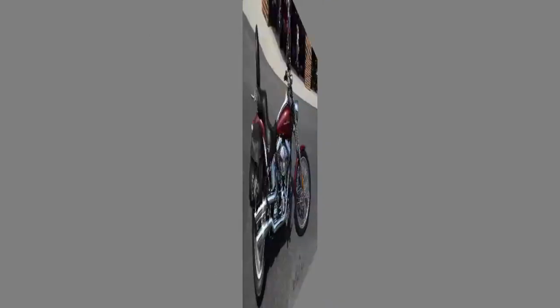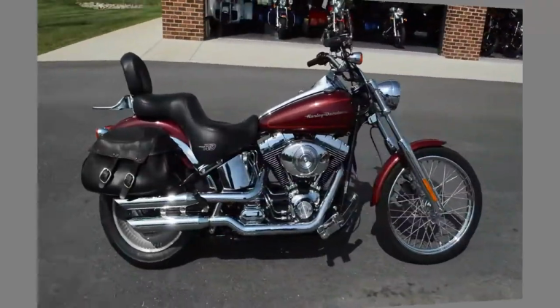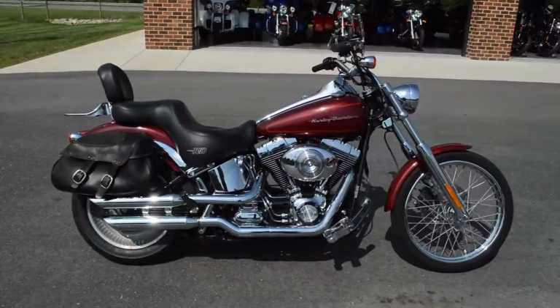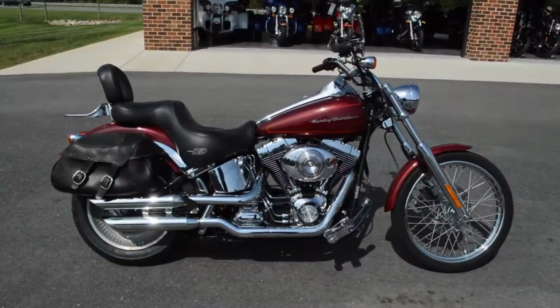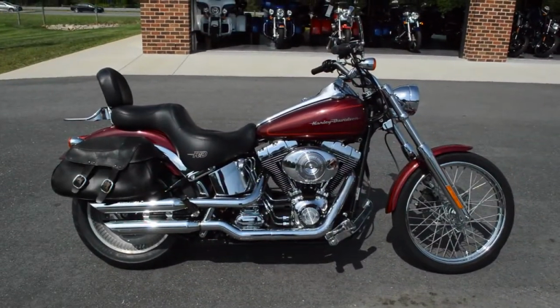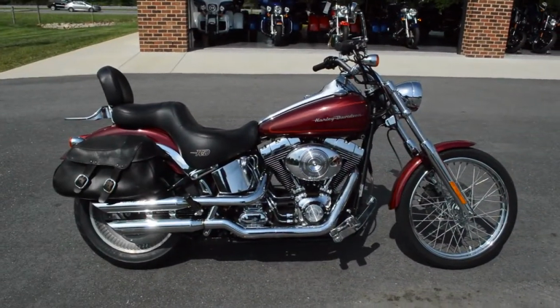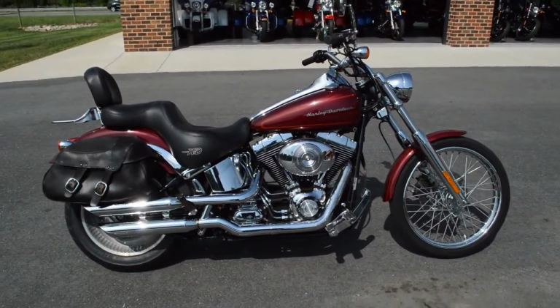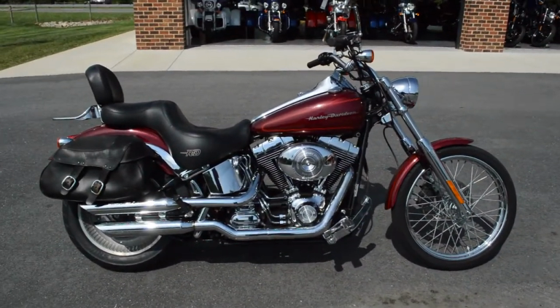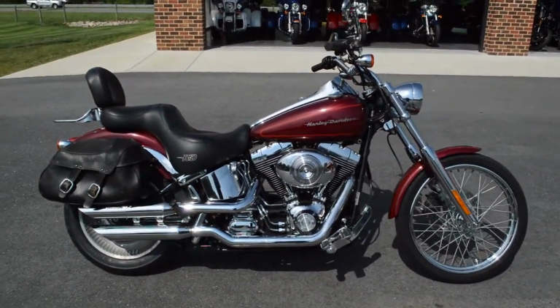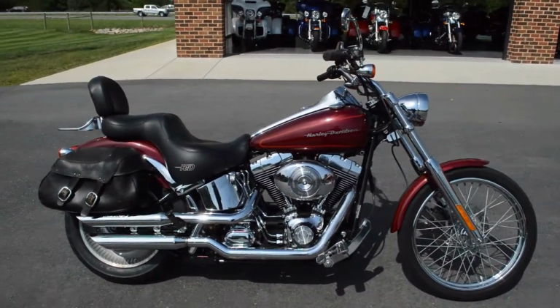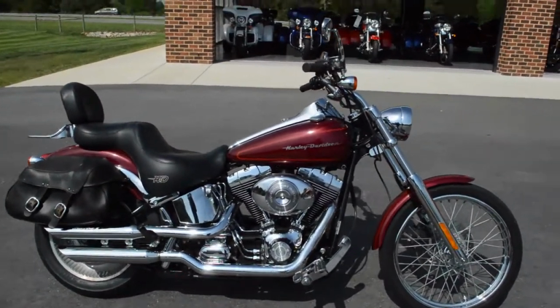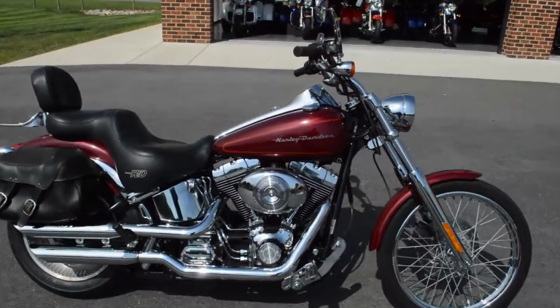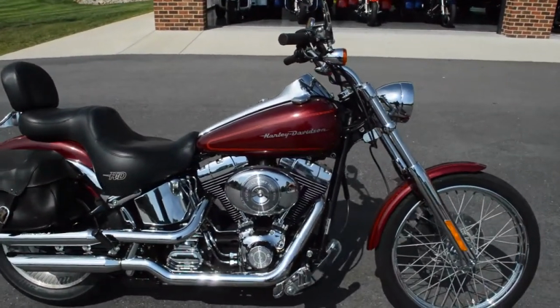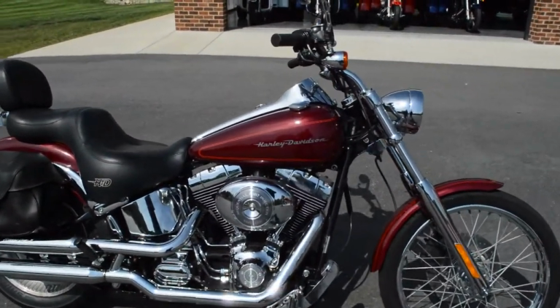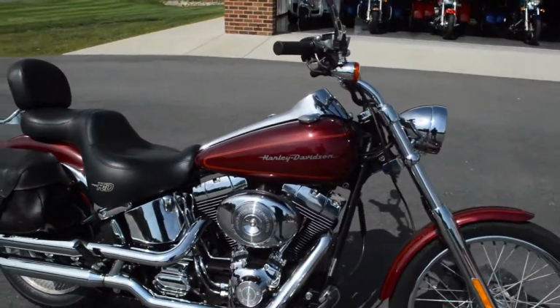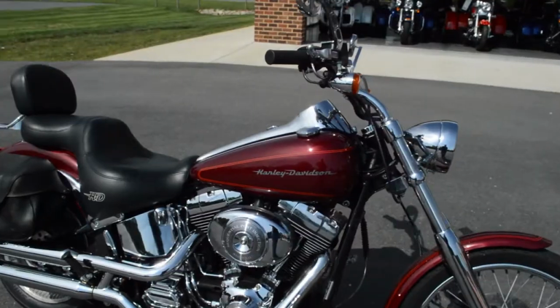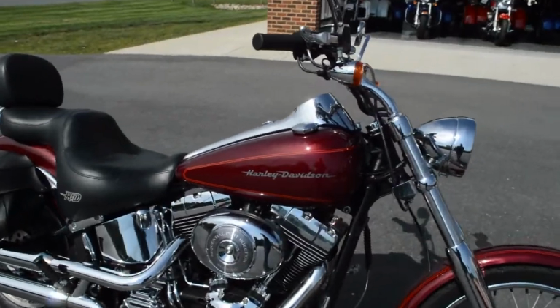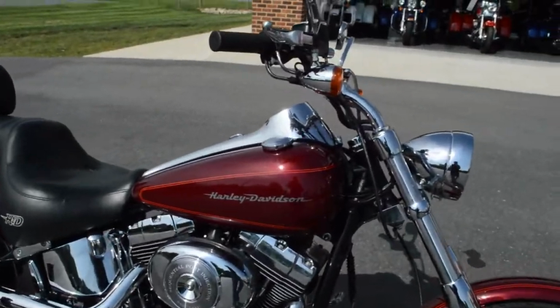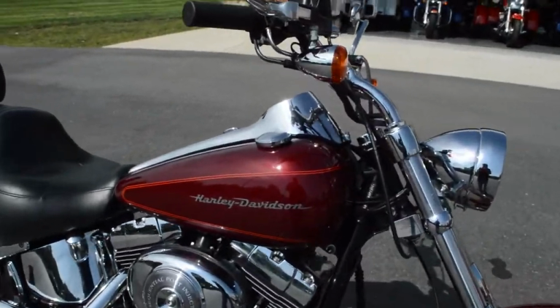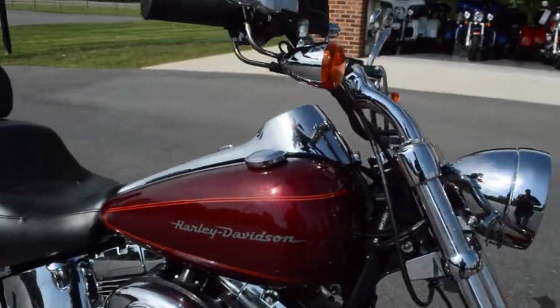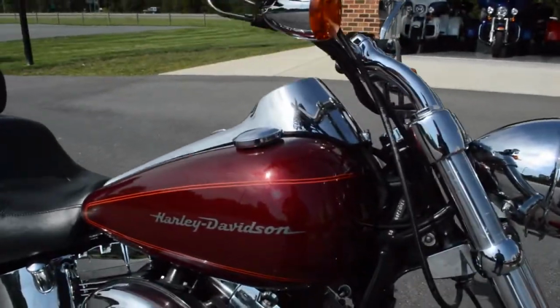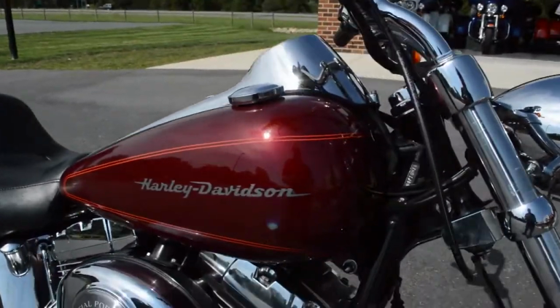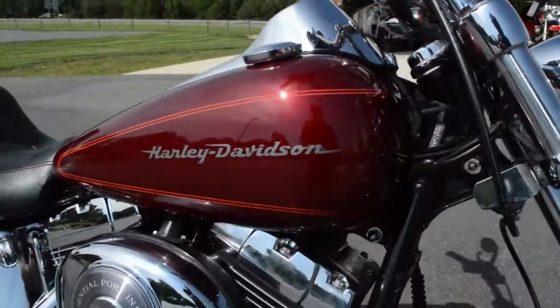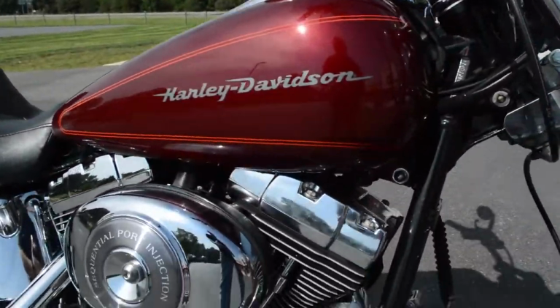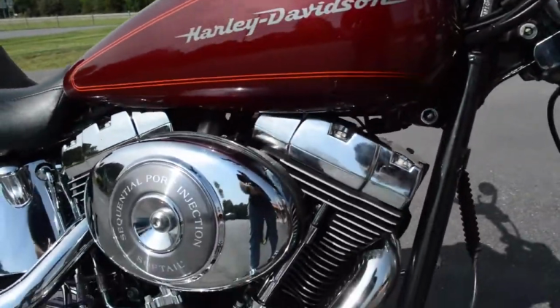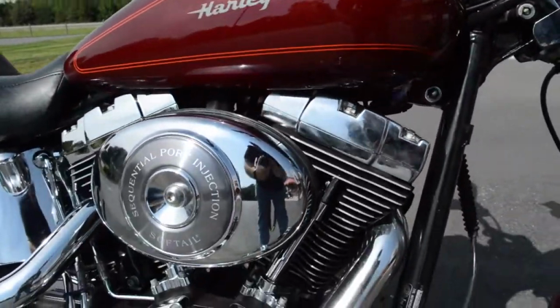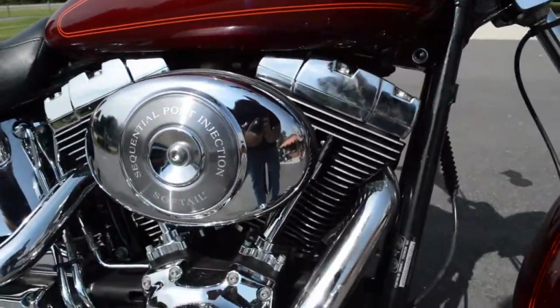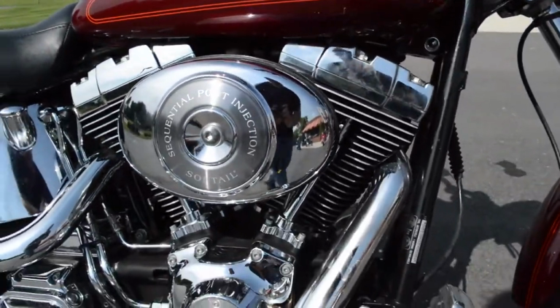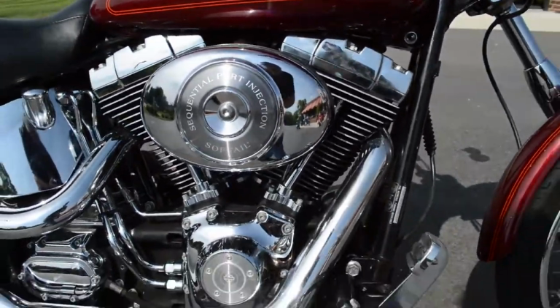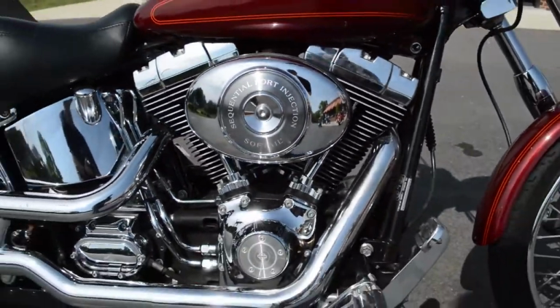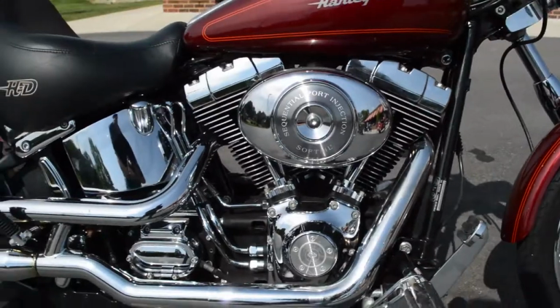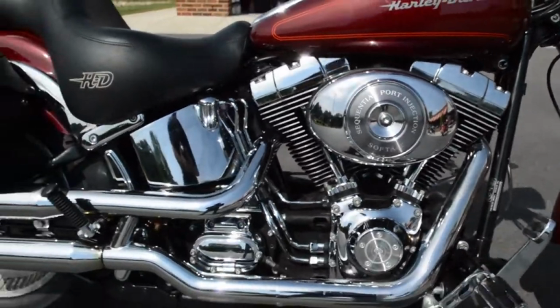Thanks for checking us out here at Cox's Harley-Davidson of Asheboro. Got a 2002 Softail Deuce — this is the fuel-injected version from that year model.